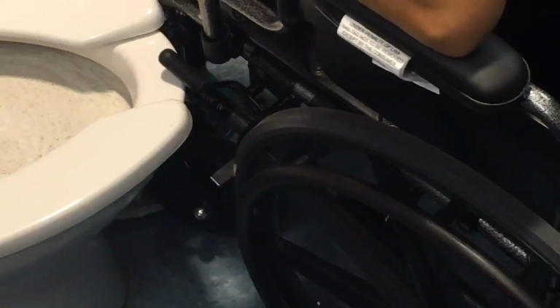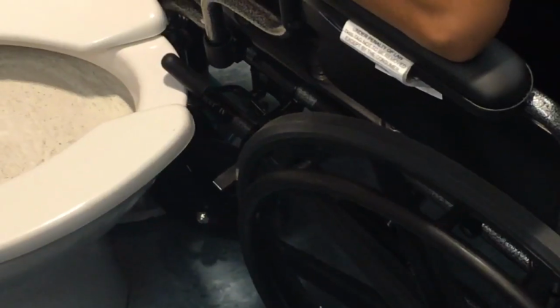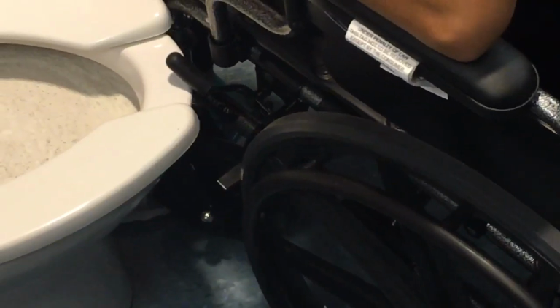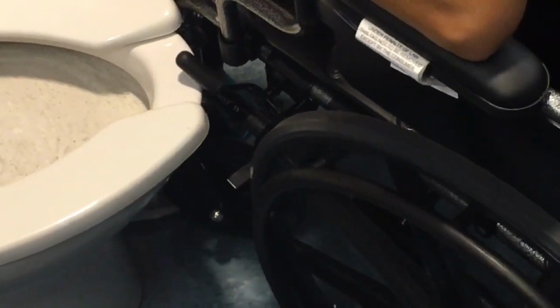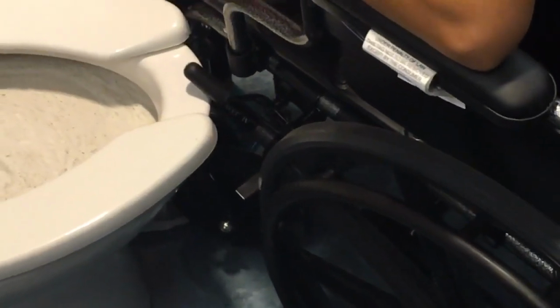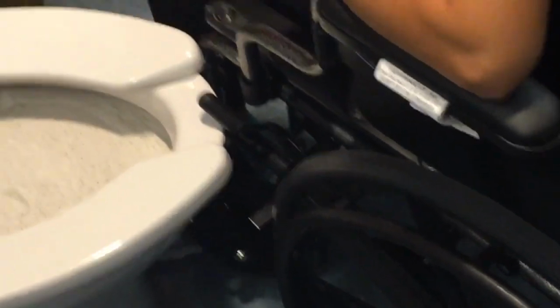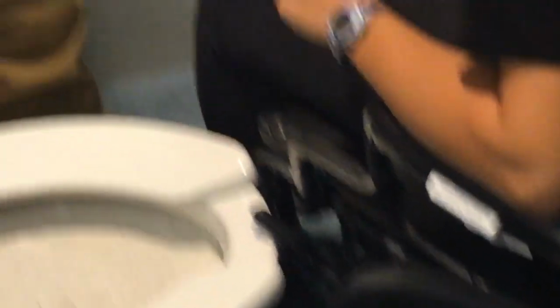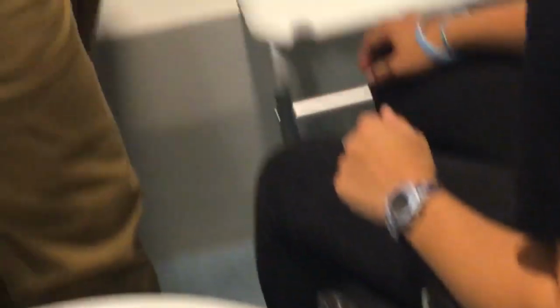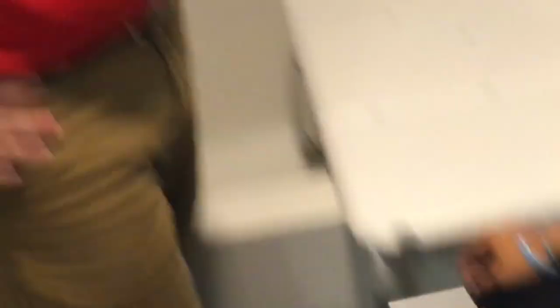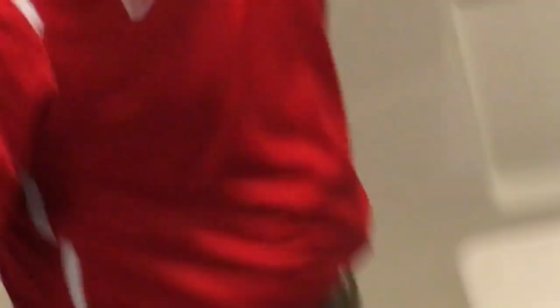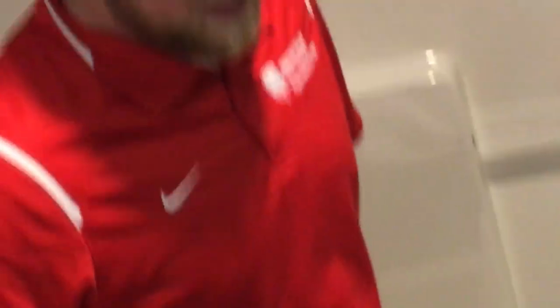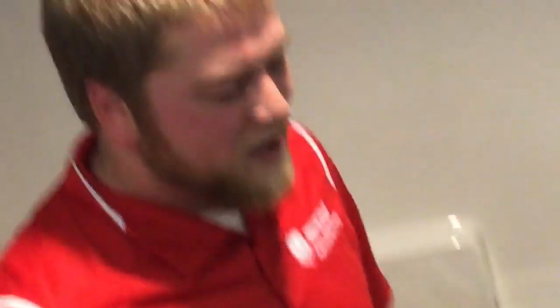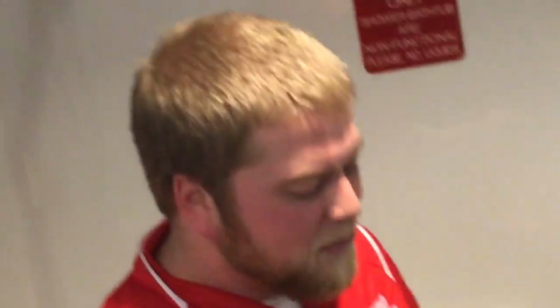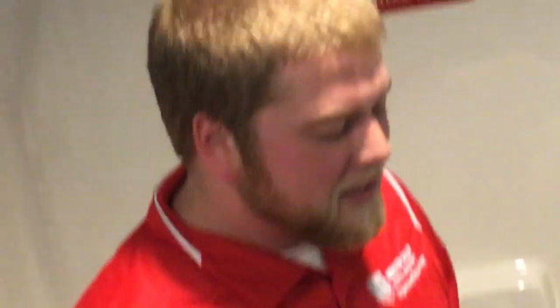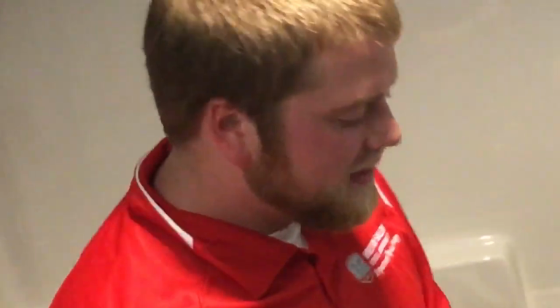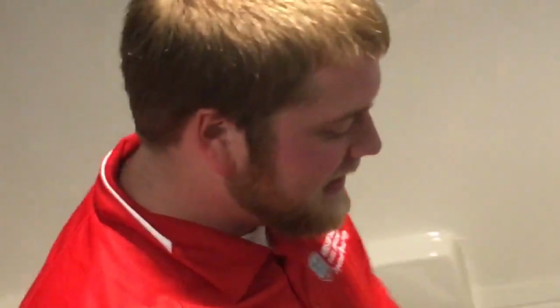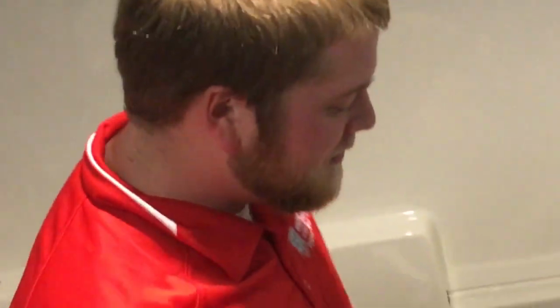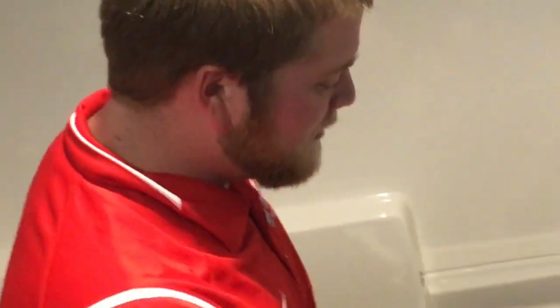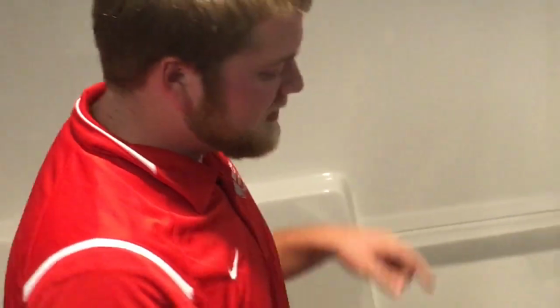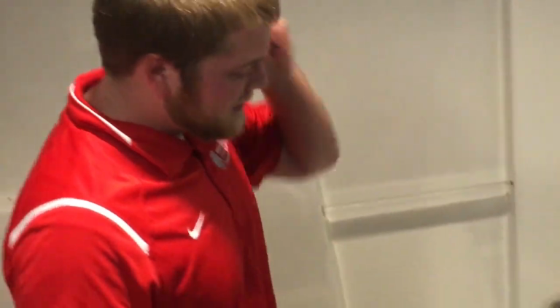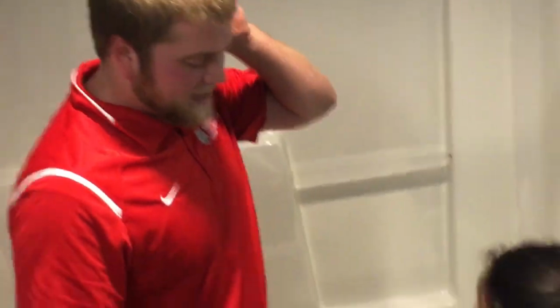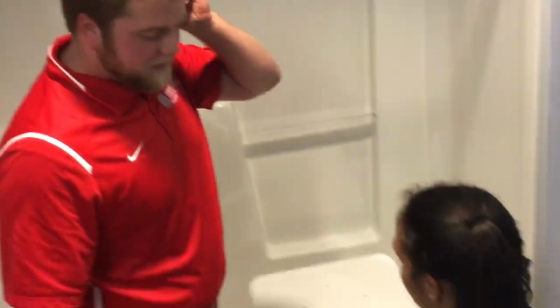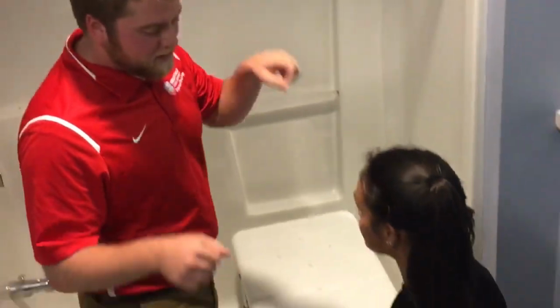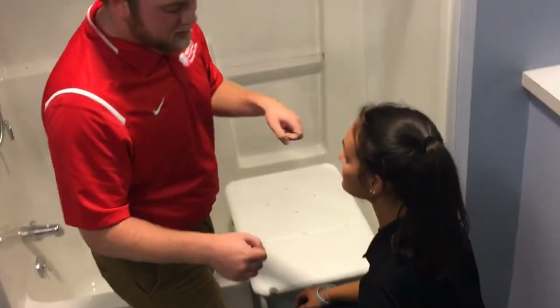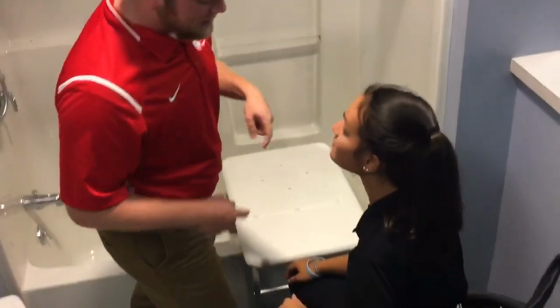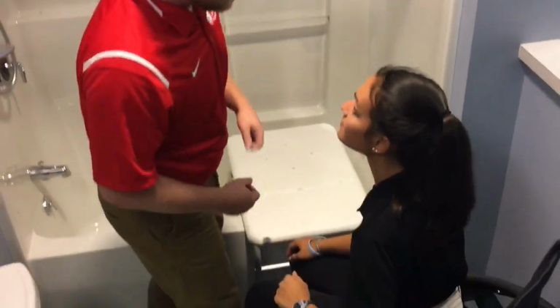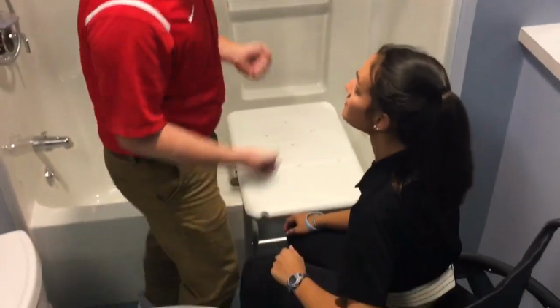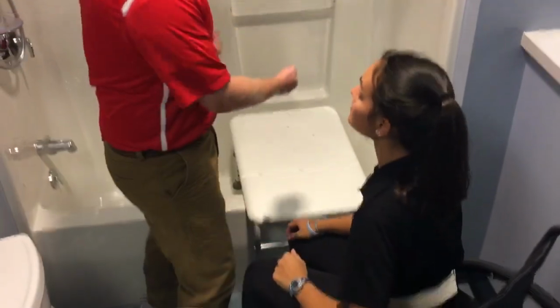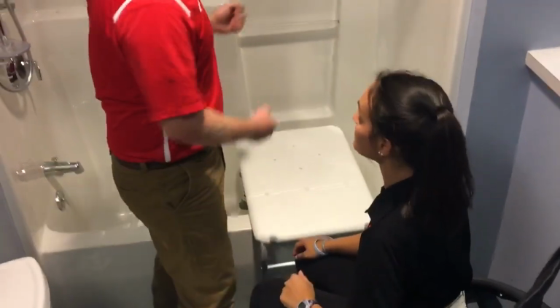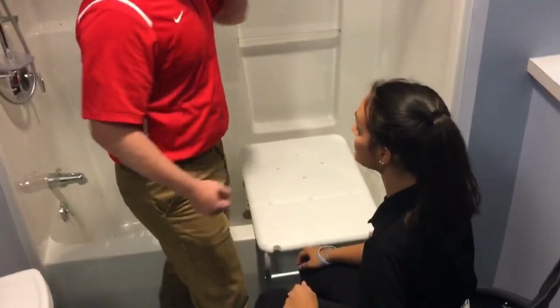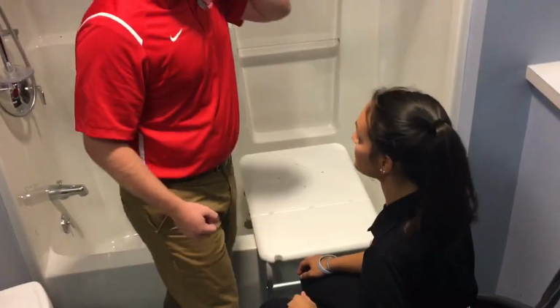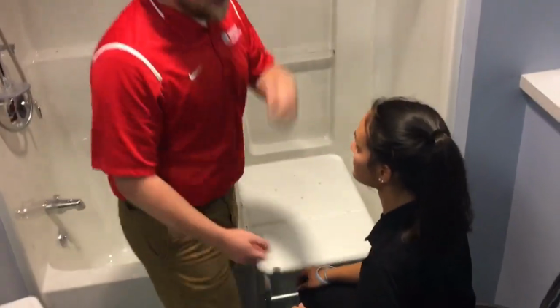Tough shower transfer. So we have the brakes locked. On three we're gonna stand up and move to the tub shower, okay? So on three I want you to push those hands, stand on those legs, I'm gonna help swing you over, okay?